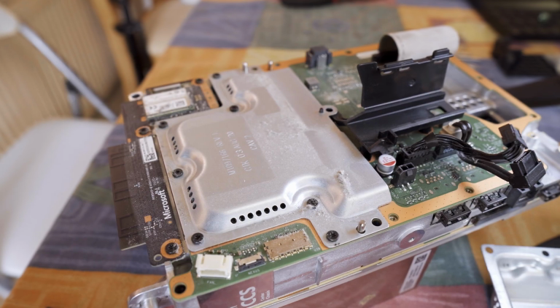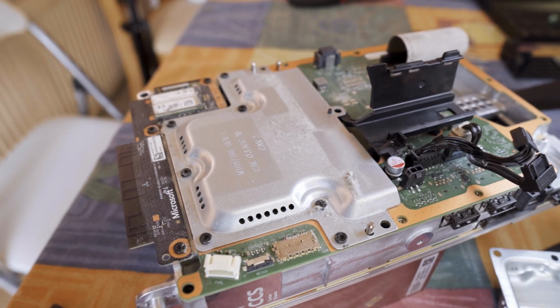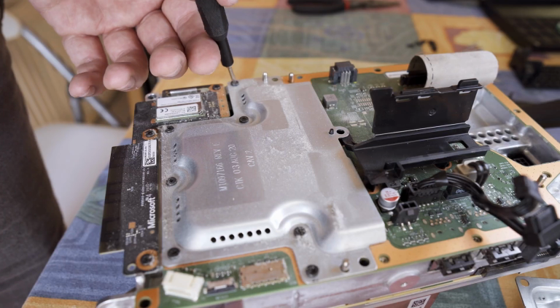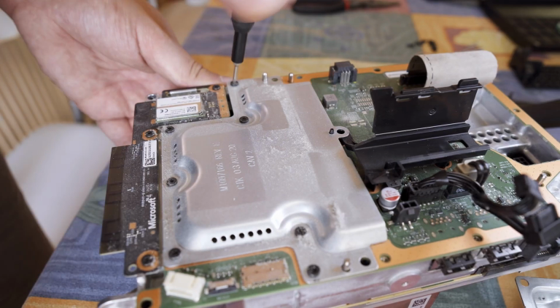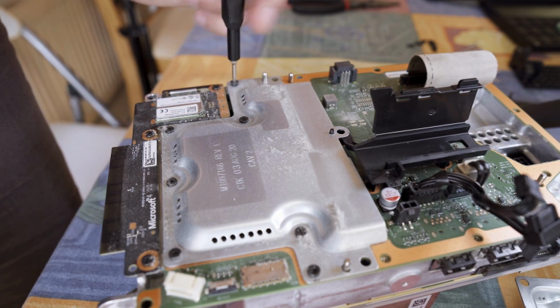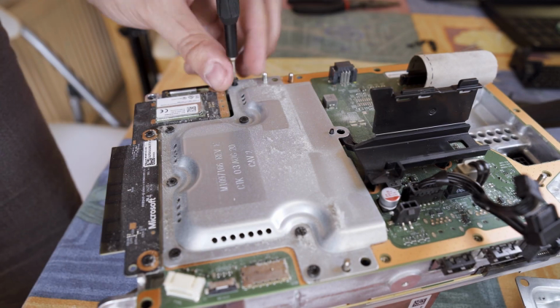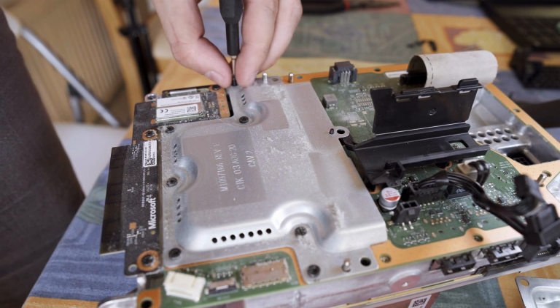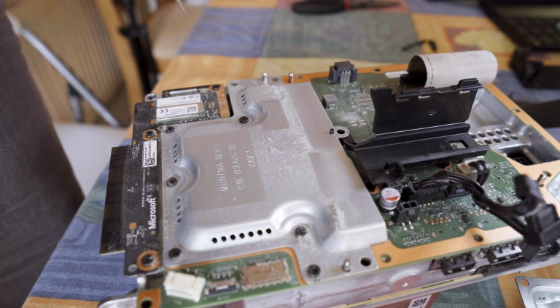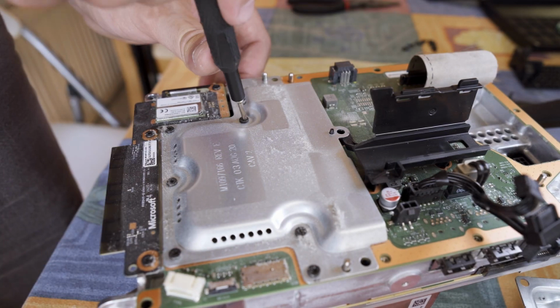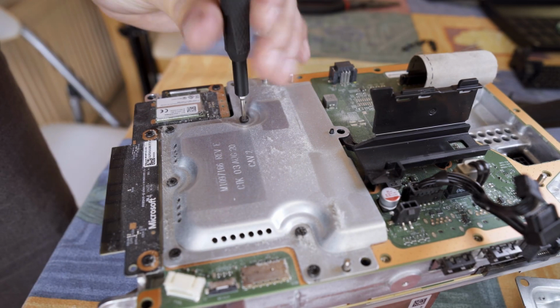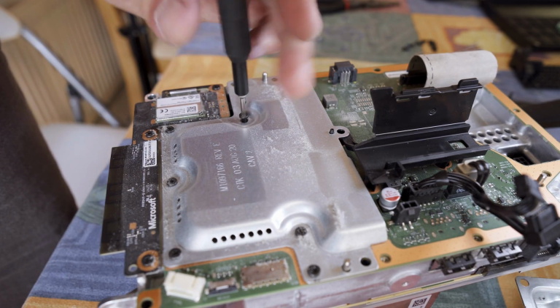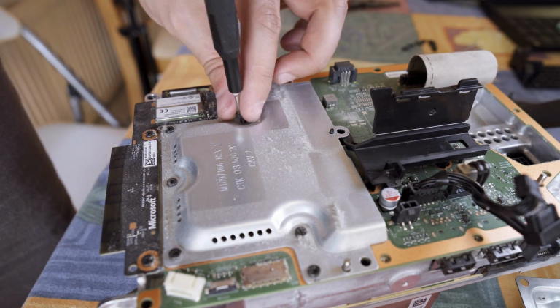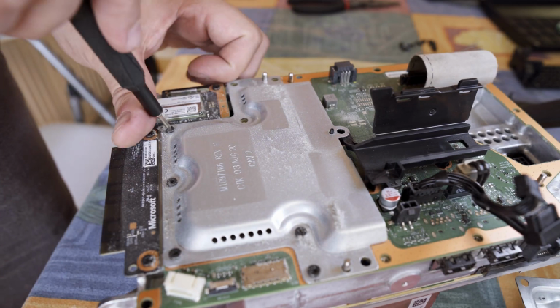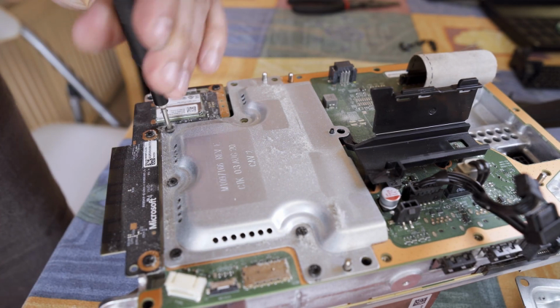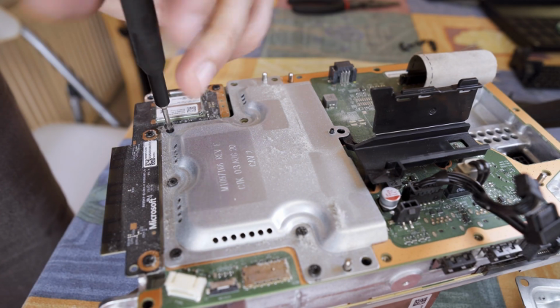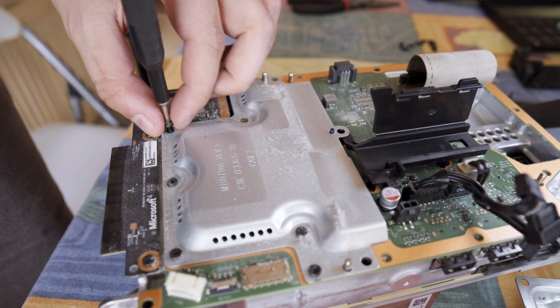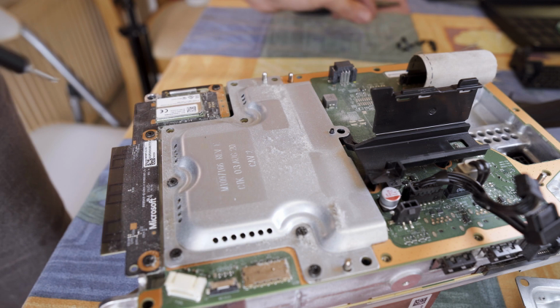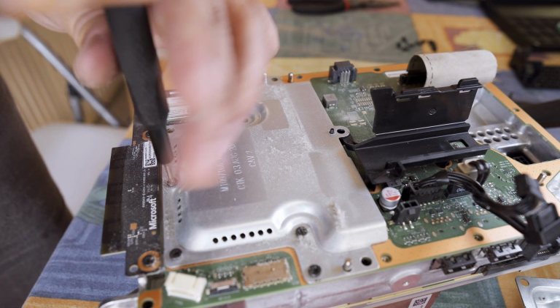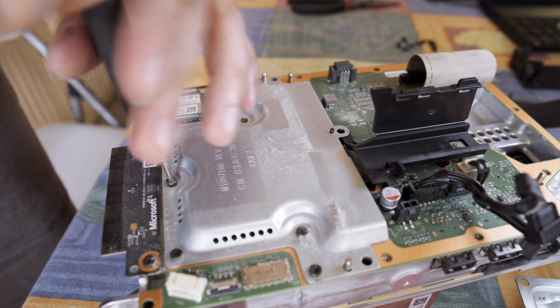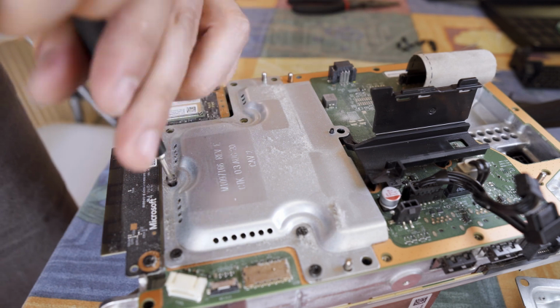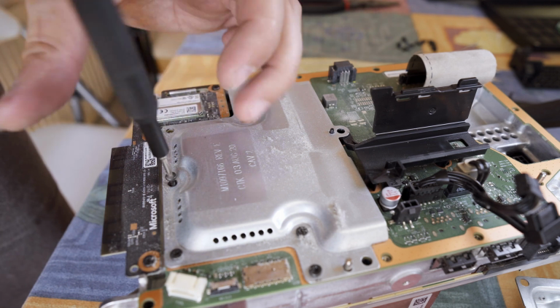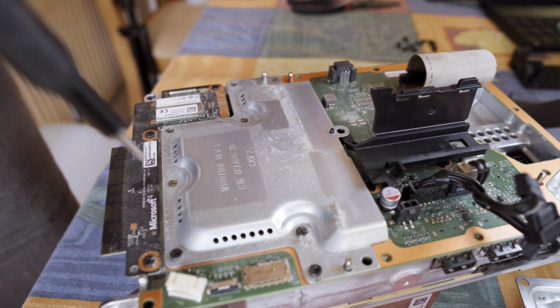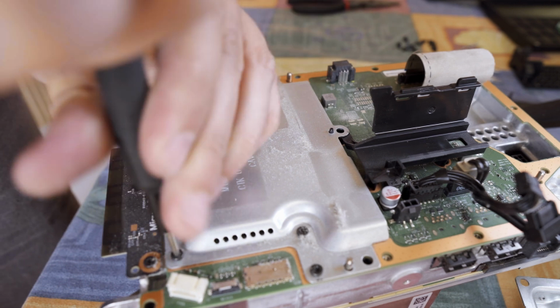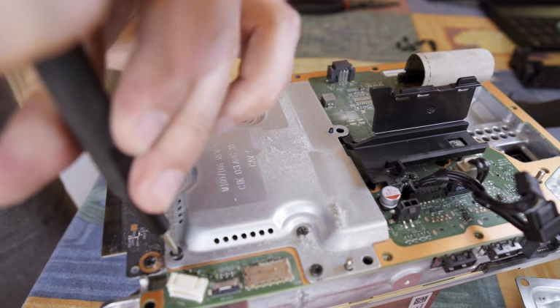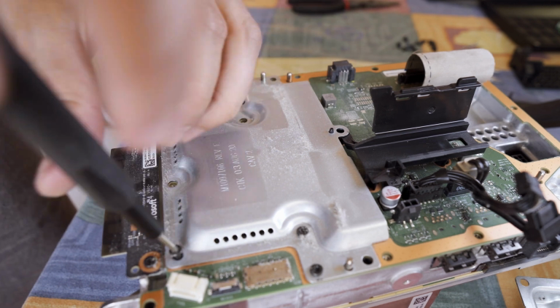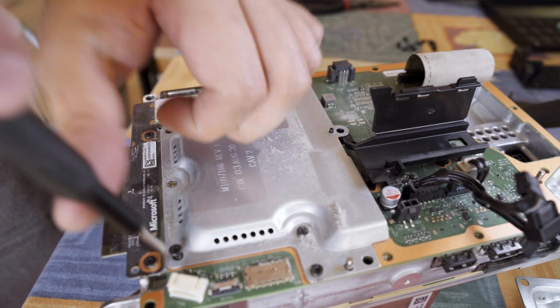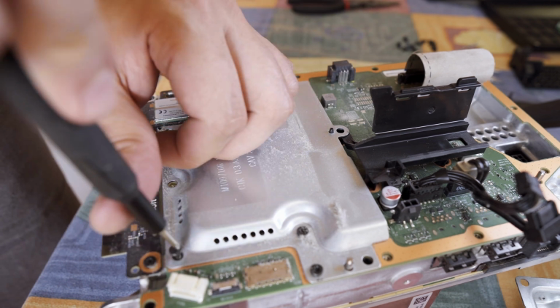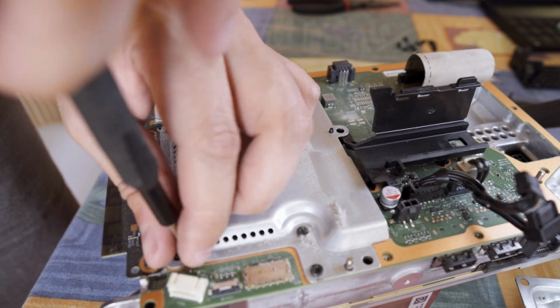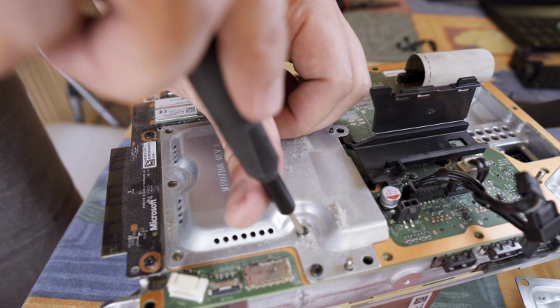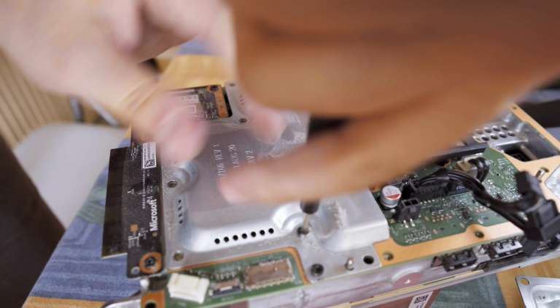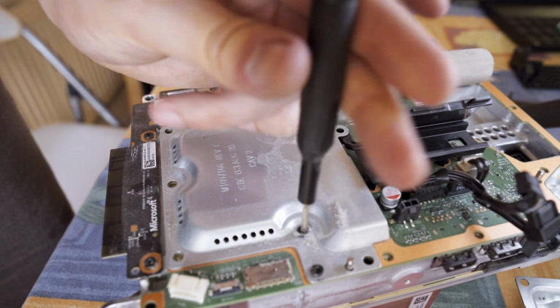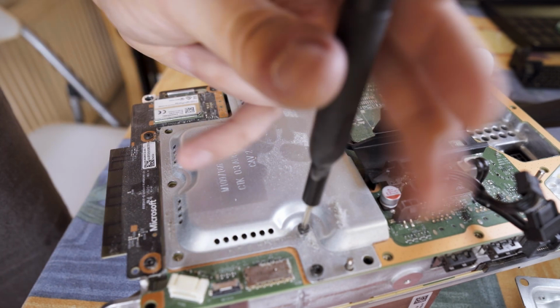I realized later on that this metal bit does not actually need to come off, but it gave me a good chance to wipe down everything properly instead. So no harm done.